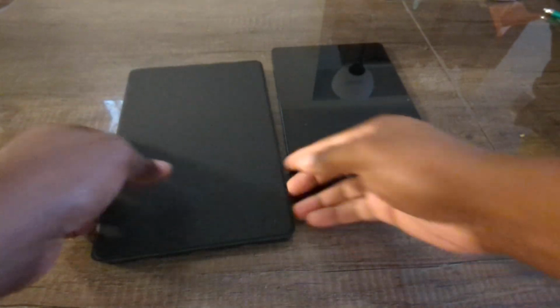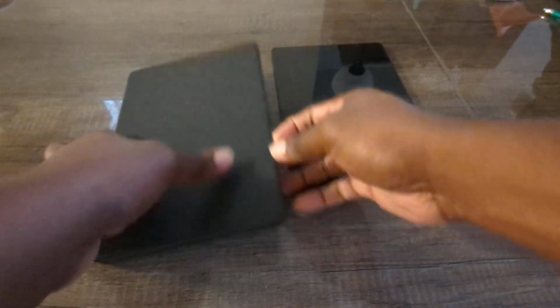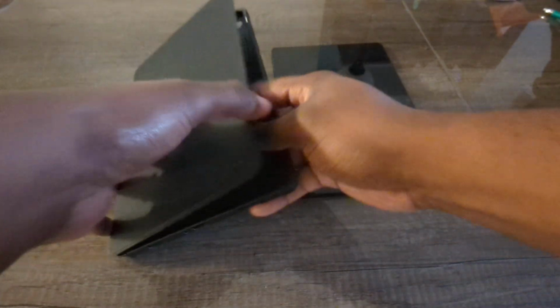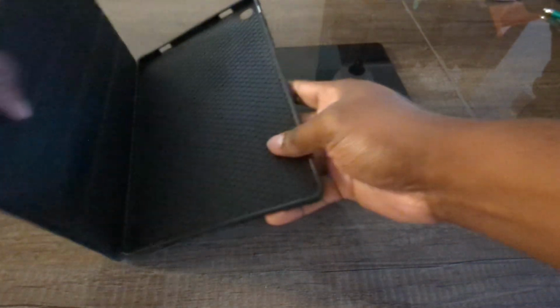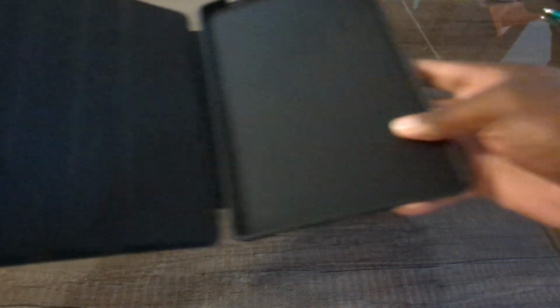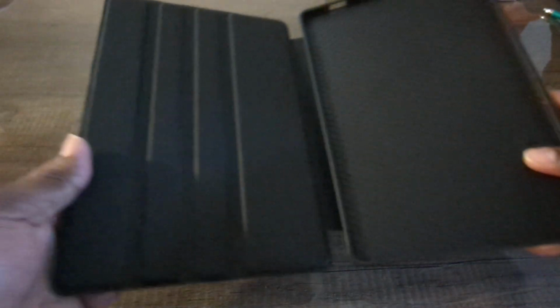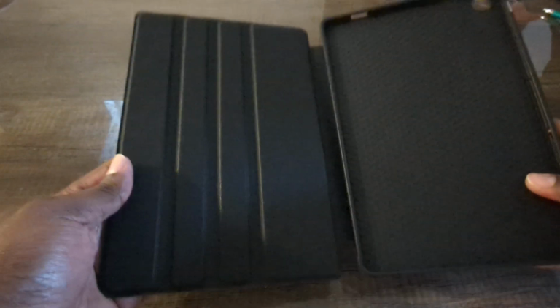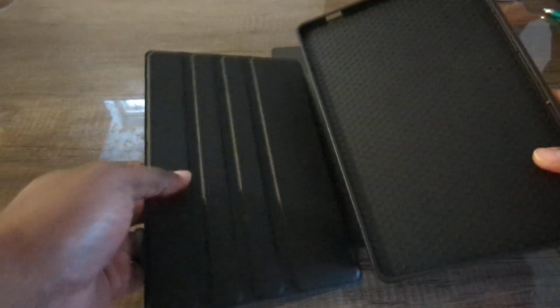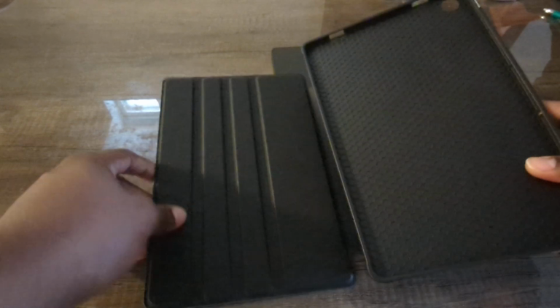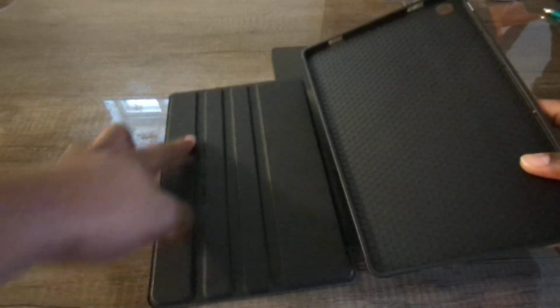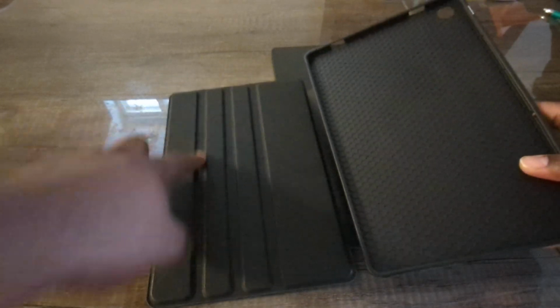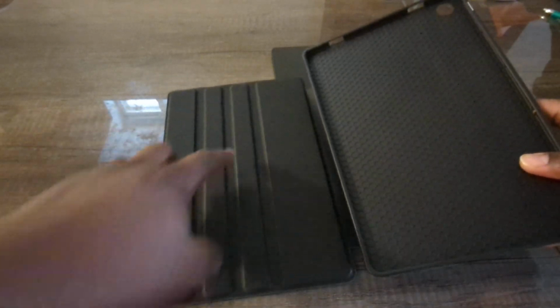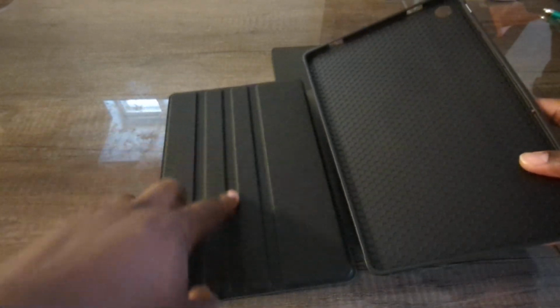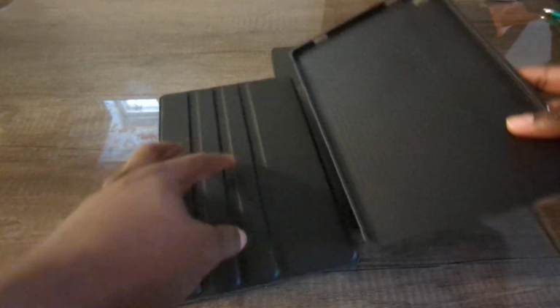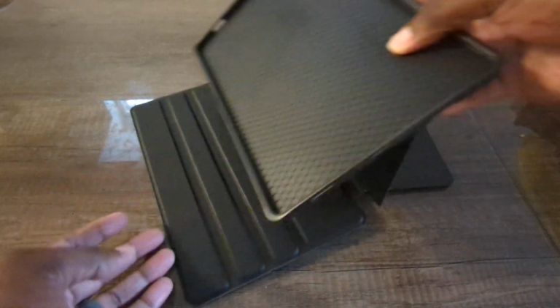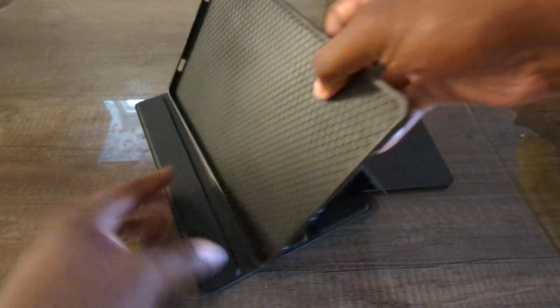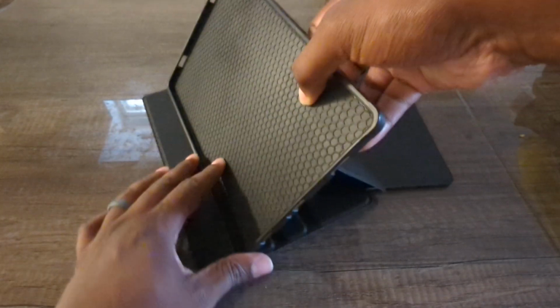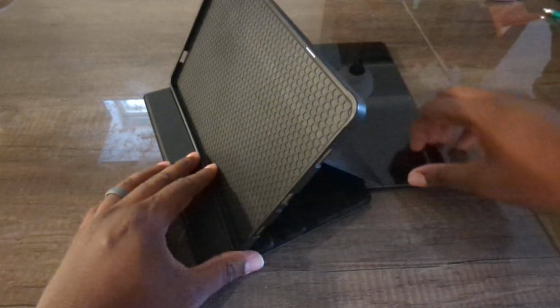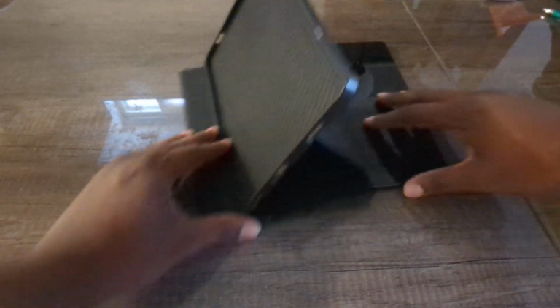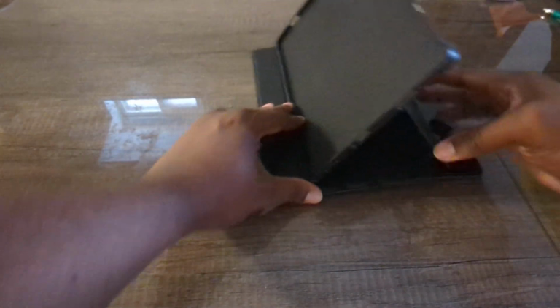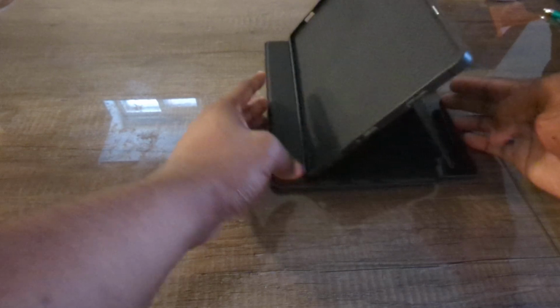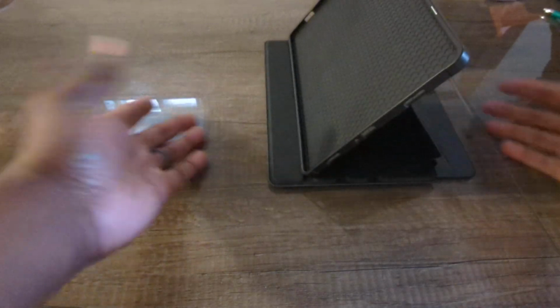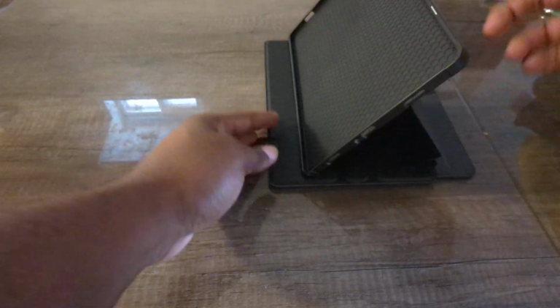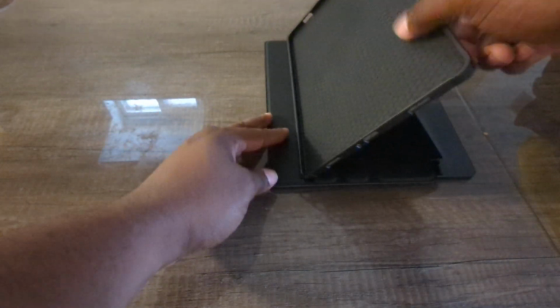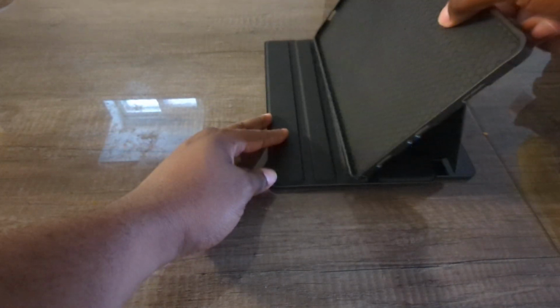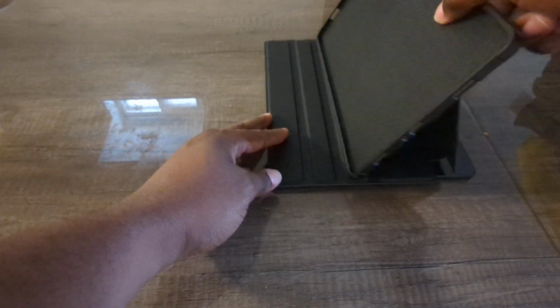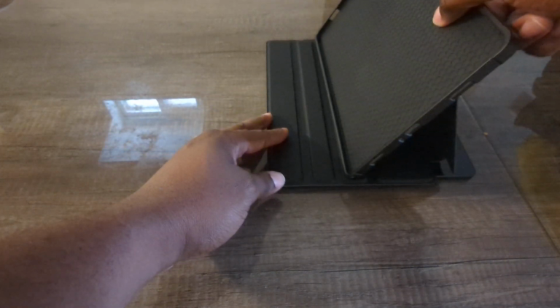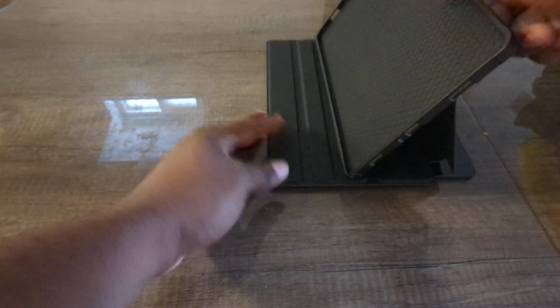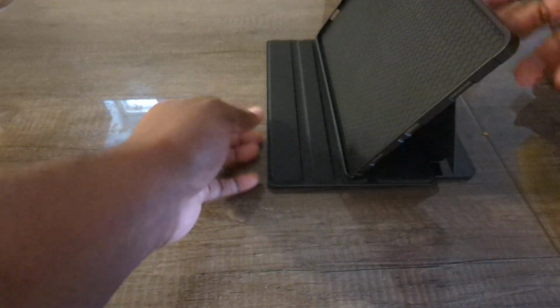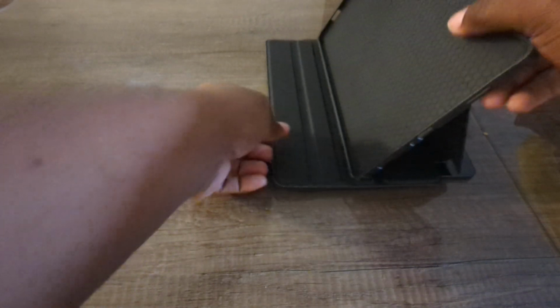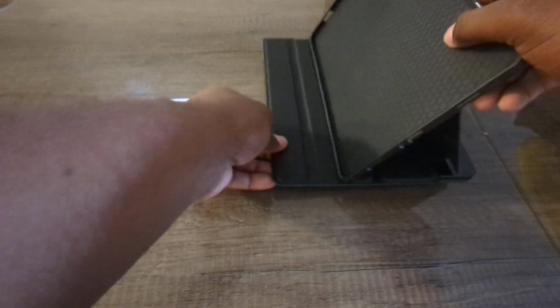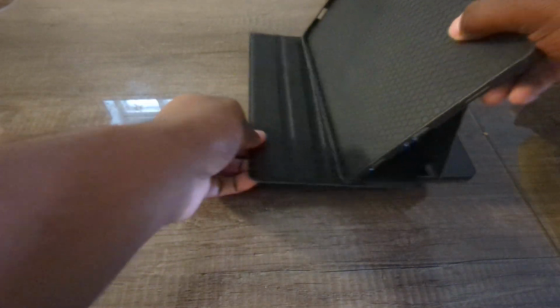I'll go ahead and open this up, and as you can see, a lot of these cases come with a nice little groove so you can set it however you want — kind of like this — and you can get the height adjusted to where you want it.